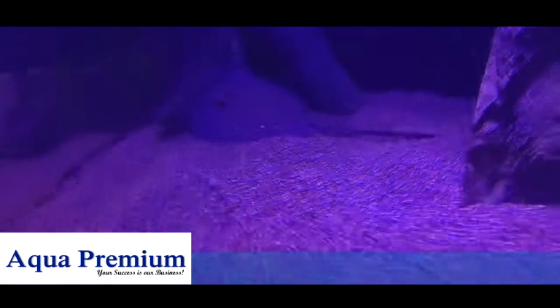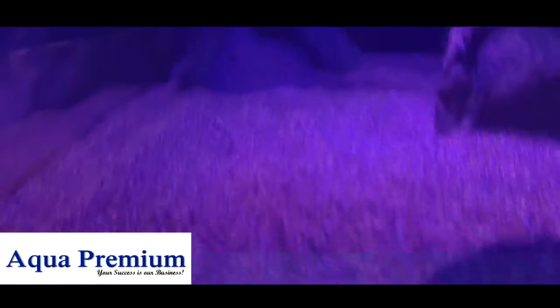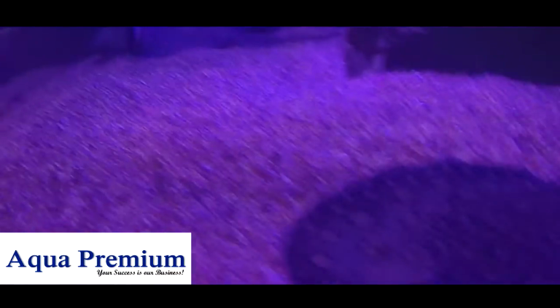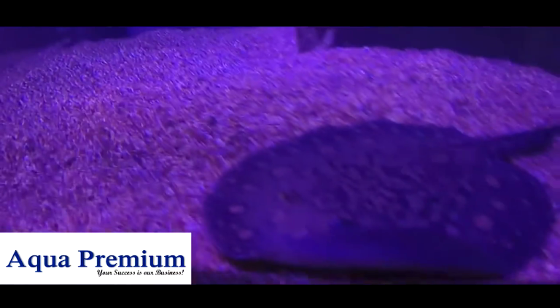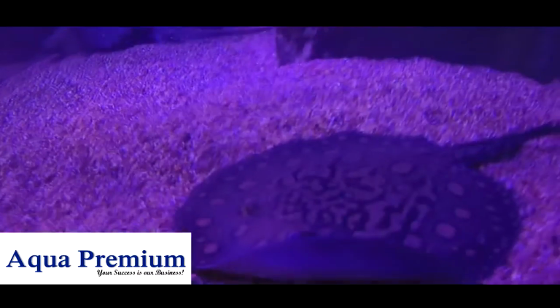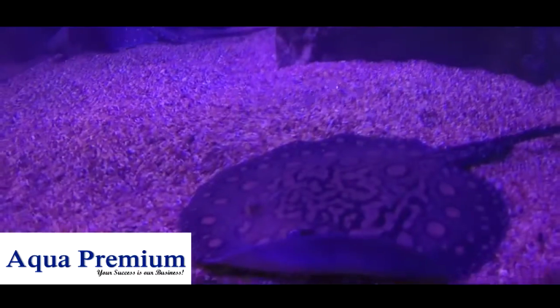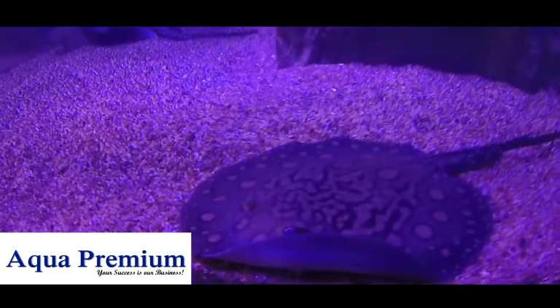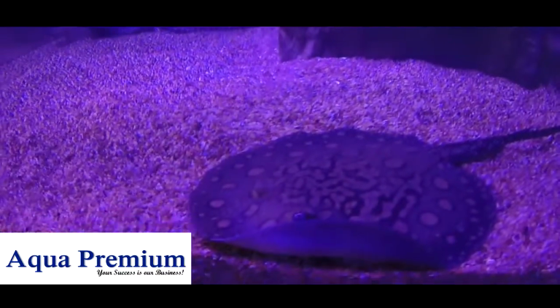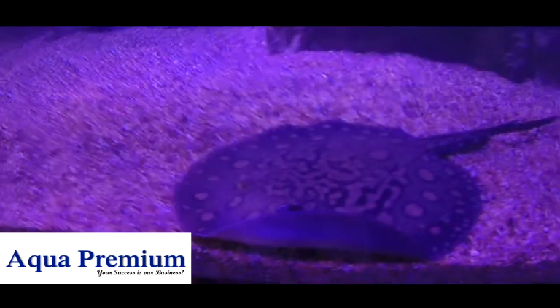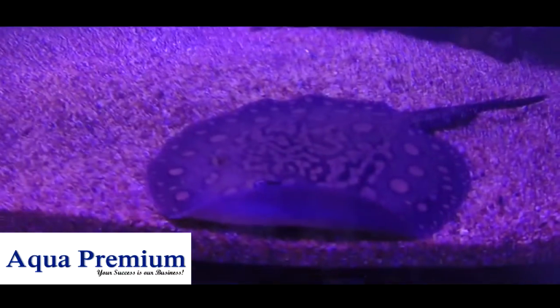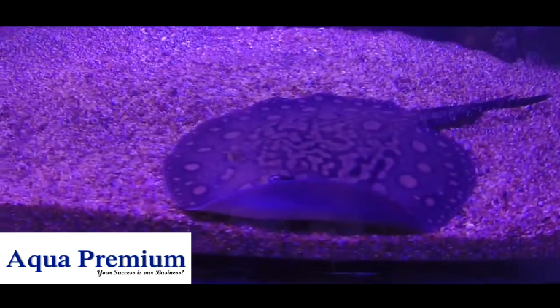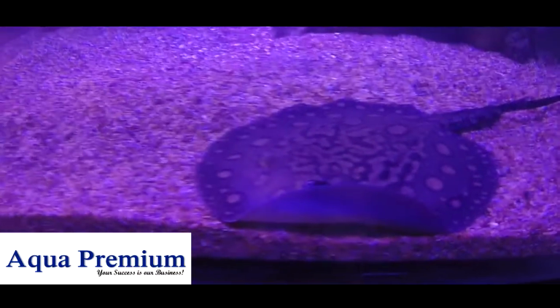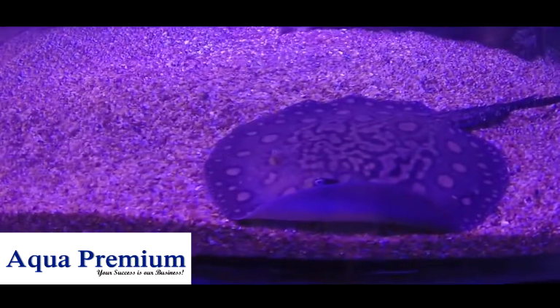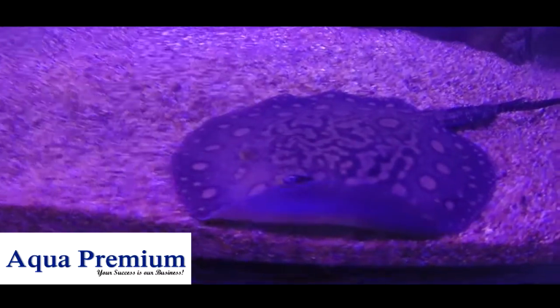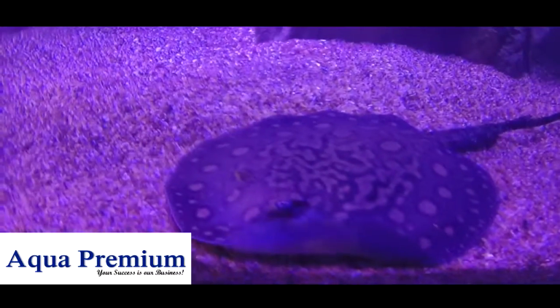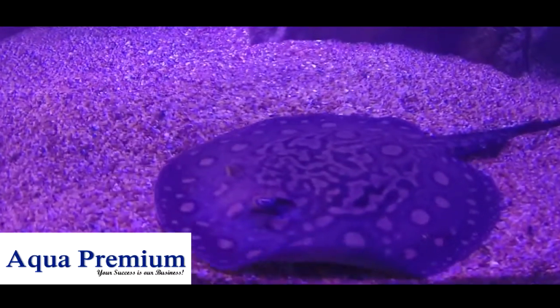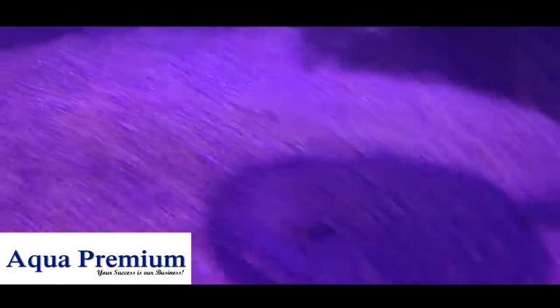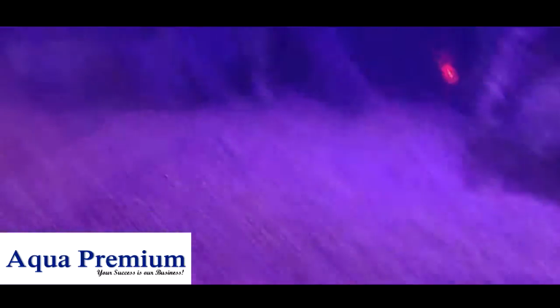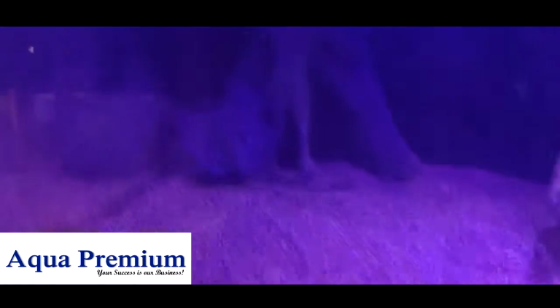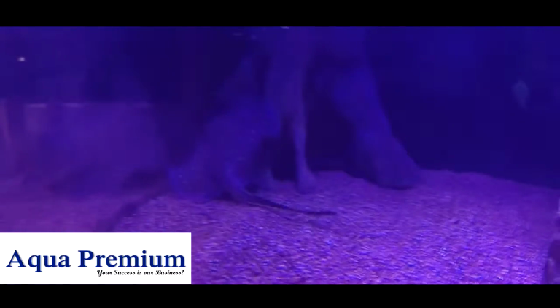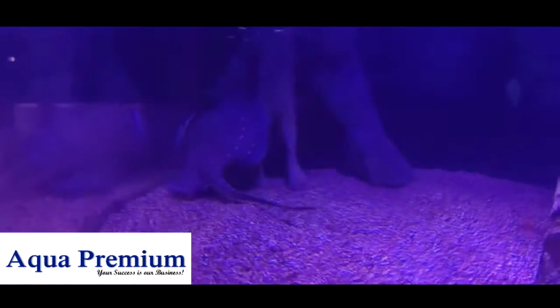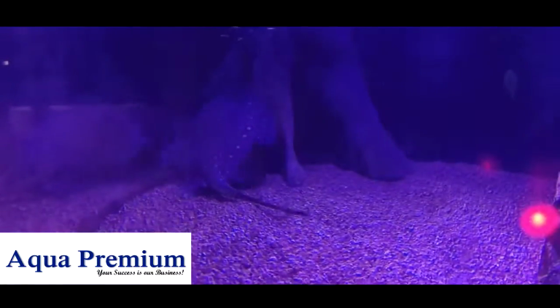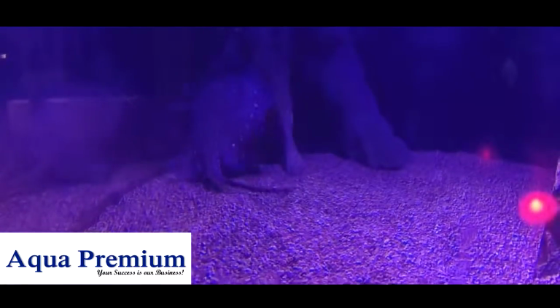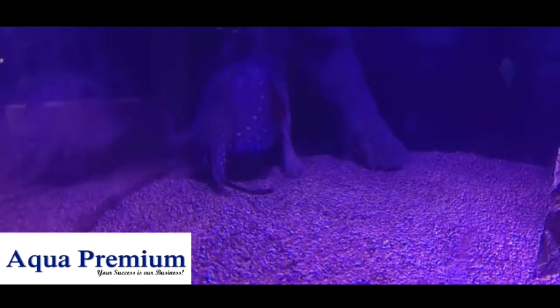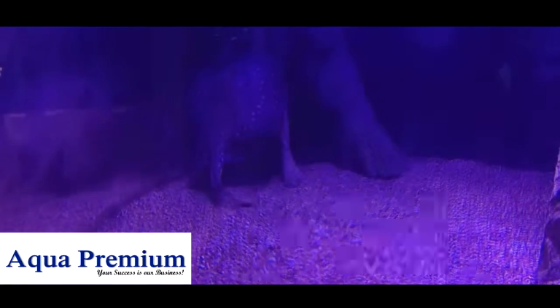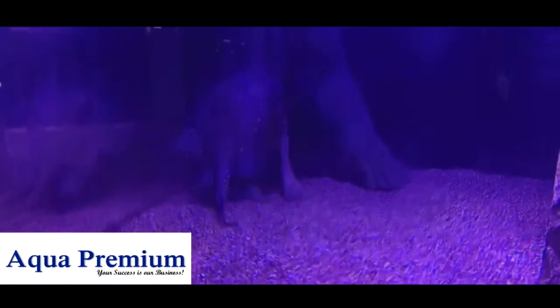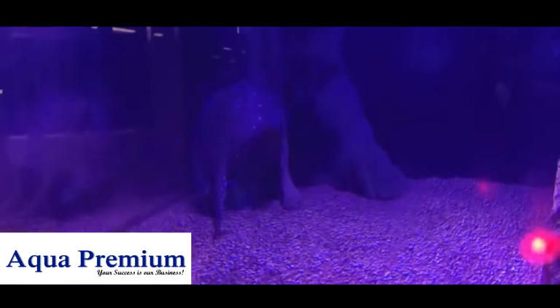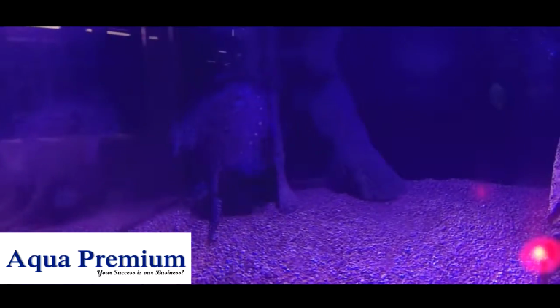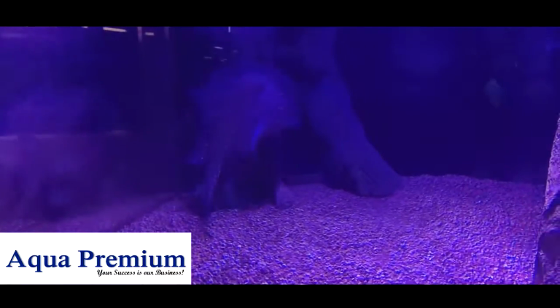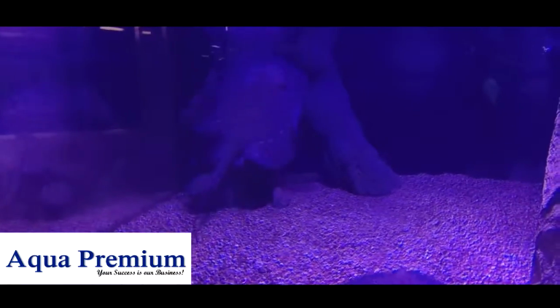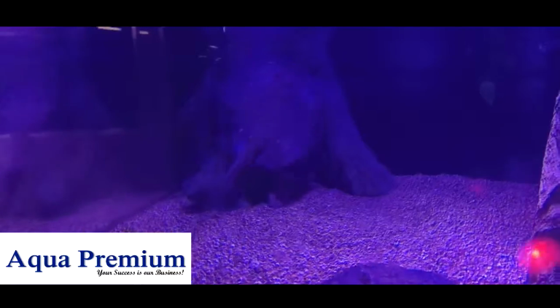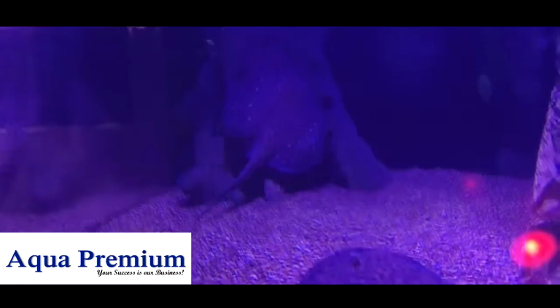If you've ever wanted to keep a stingray, the freshwater stingrays really are the go, because they're heaps easier to keep than the saltwater stingrays. You pay a bit more for the animal, but you don't need to spend as much on the setup.